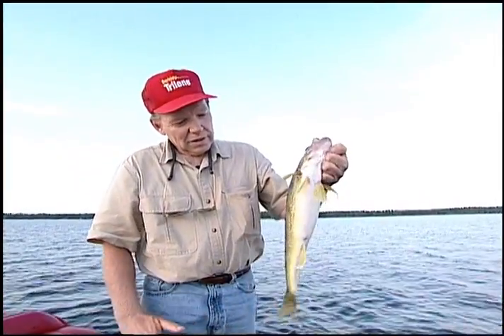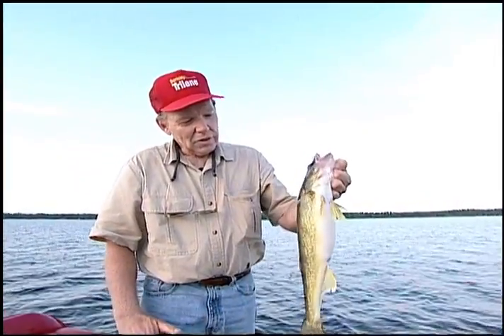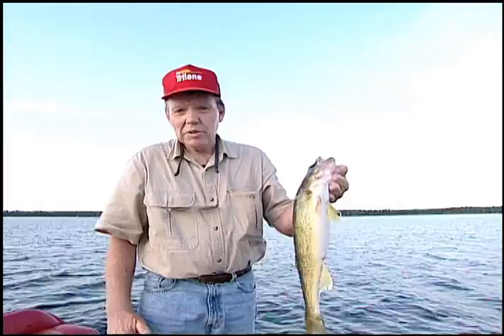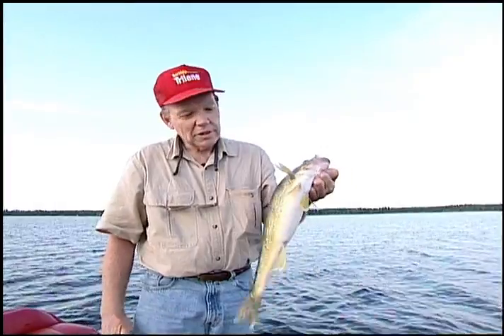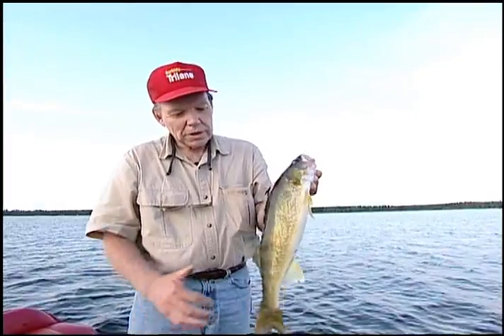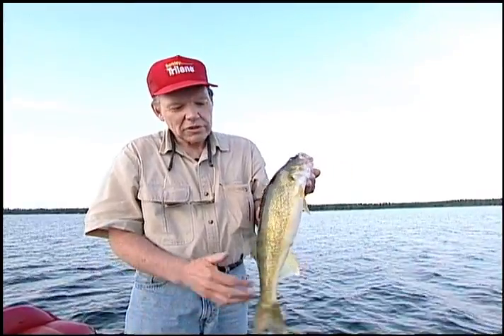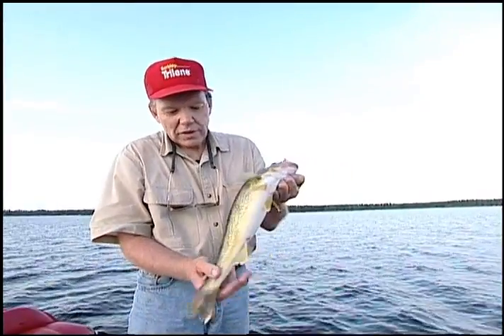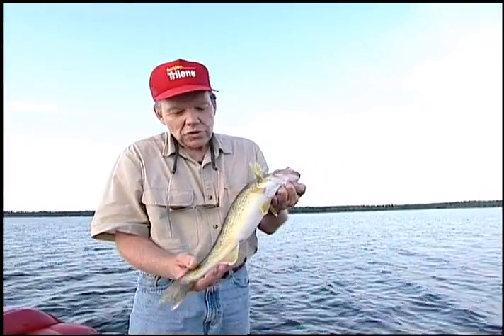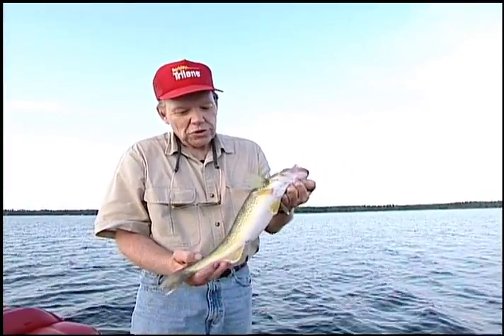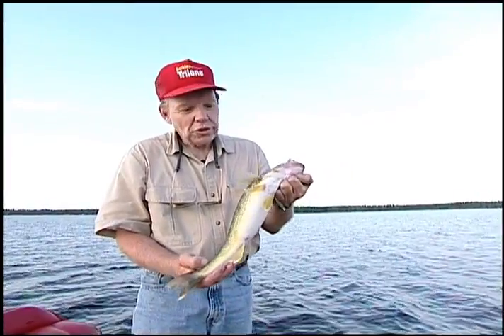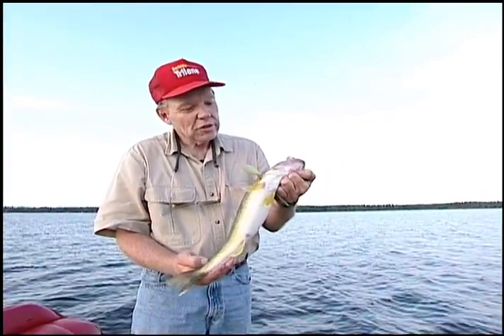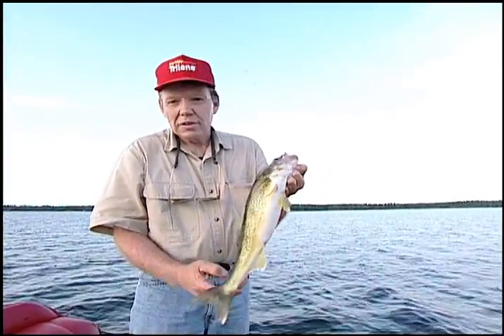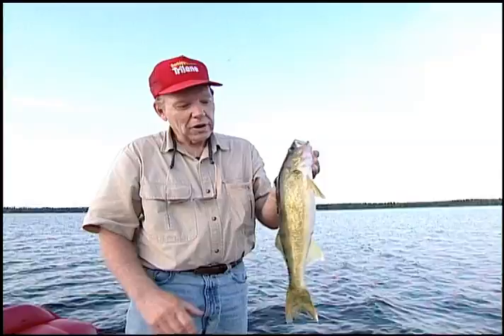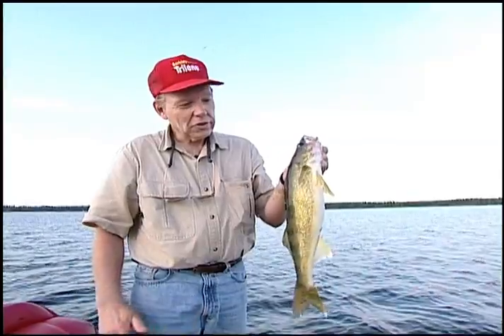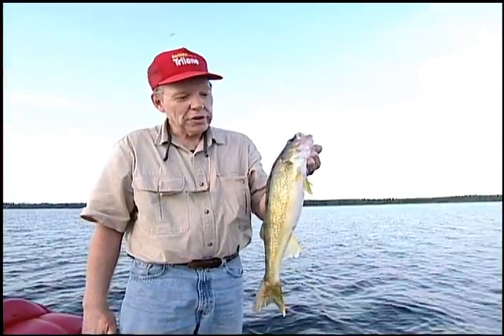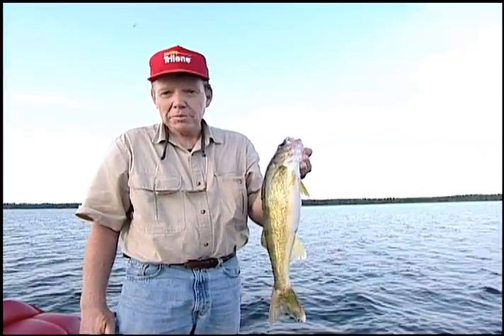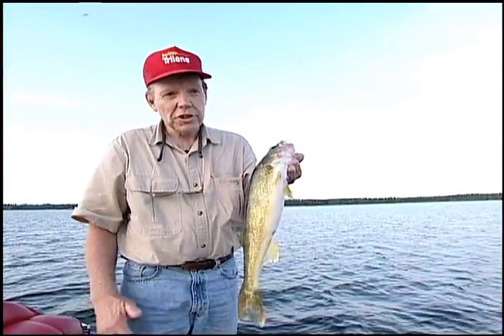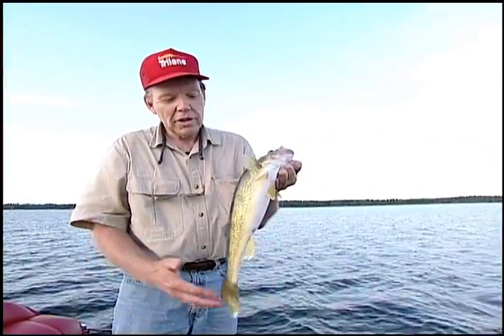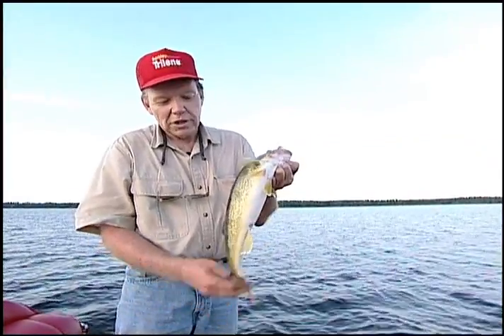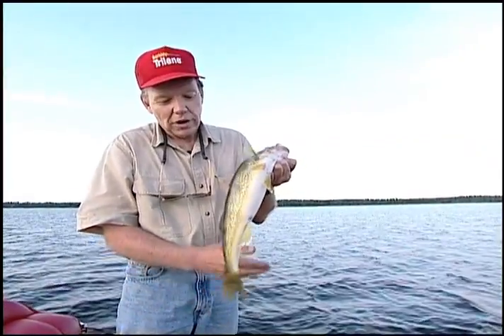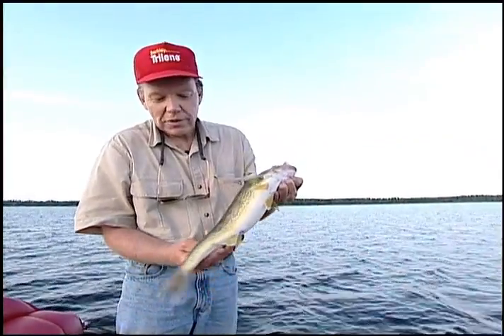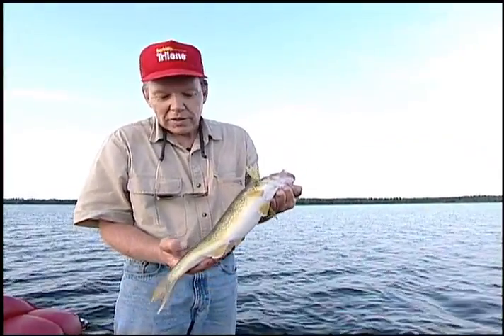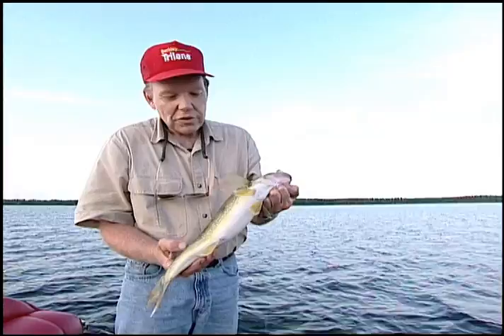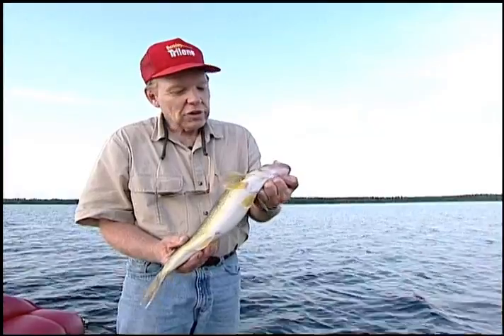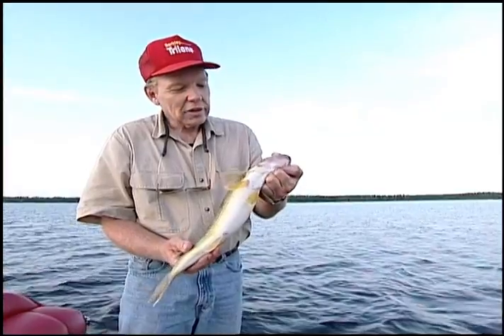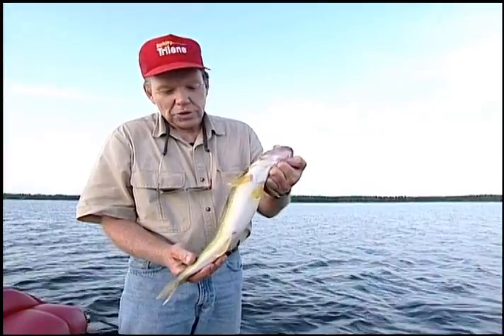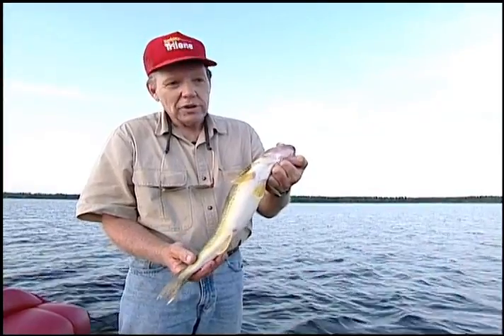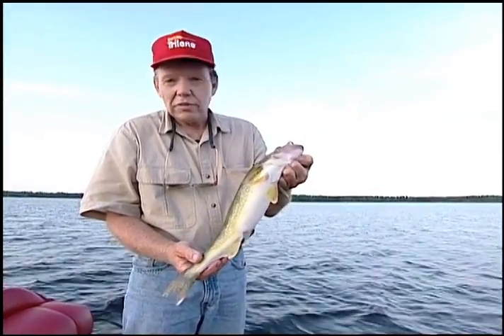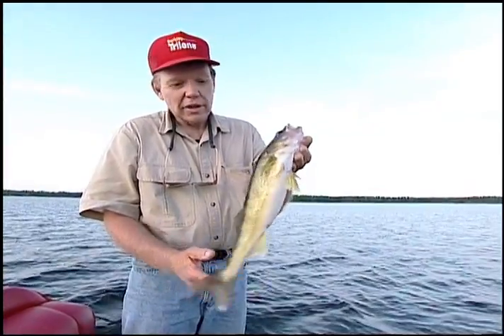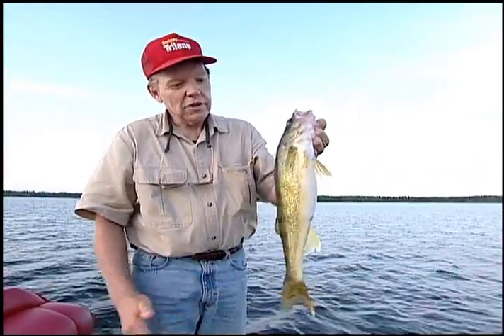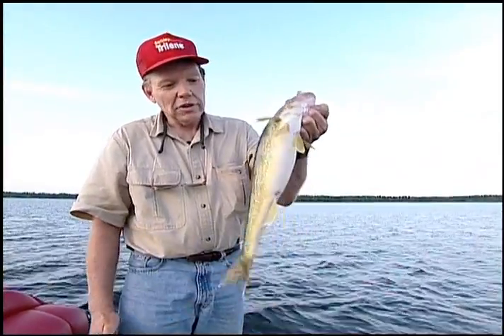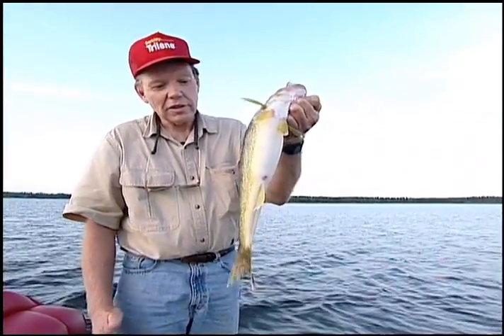Even if you like to fish big lakes, you should research the smaller lakes around your area. There are going to be days when you get blown off the big lake, and there are dozens of lakes like this where you can go out, save the day, and catch nice walleyes.